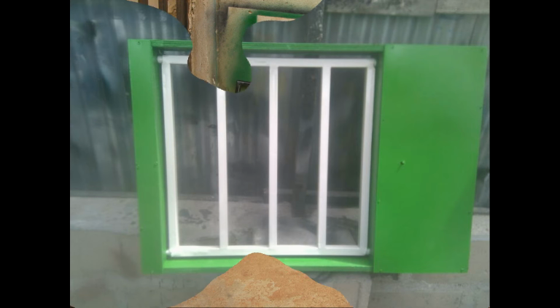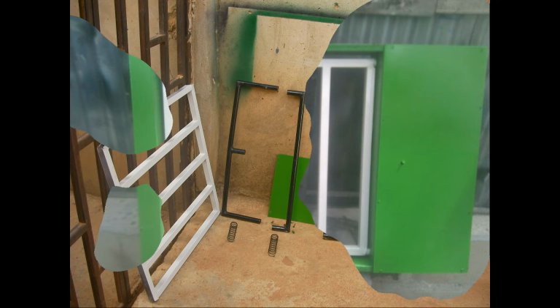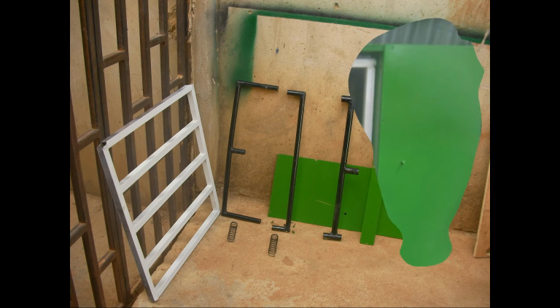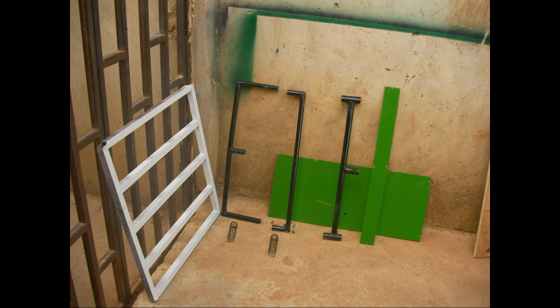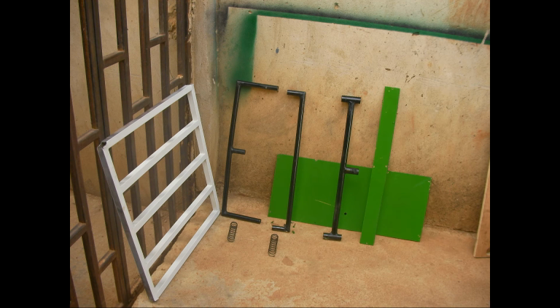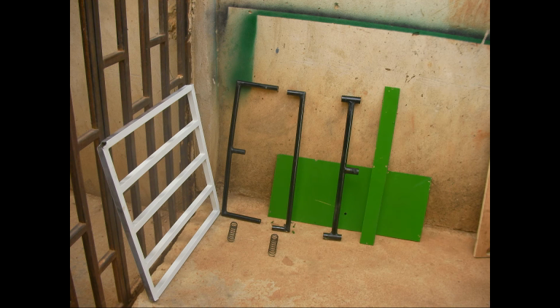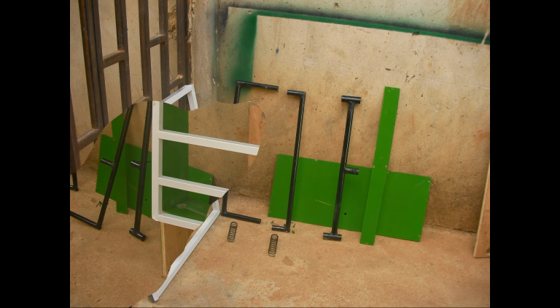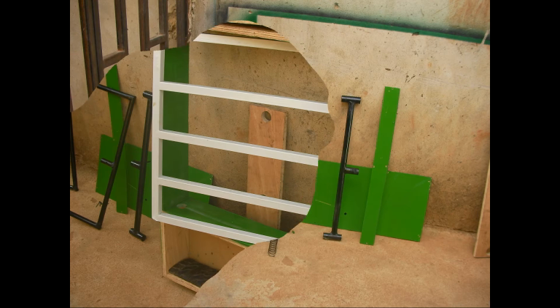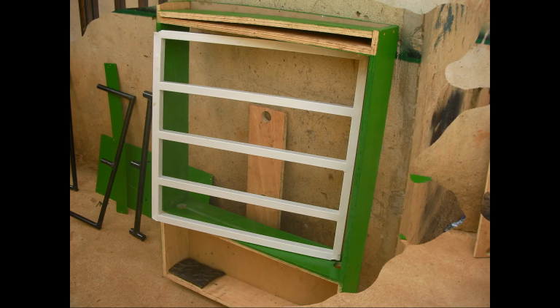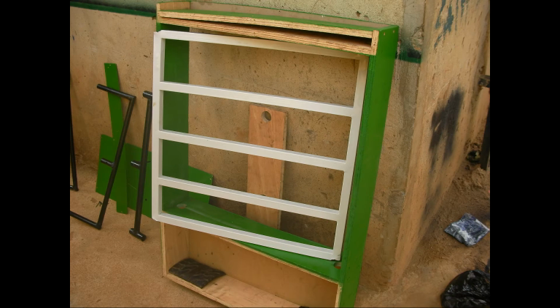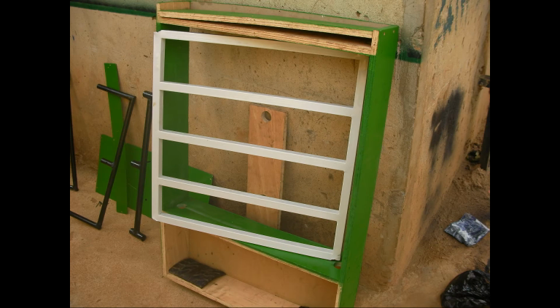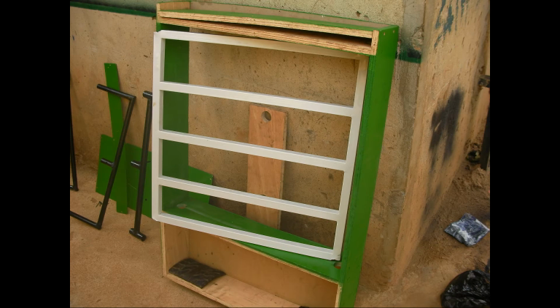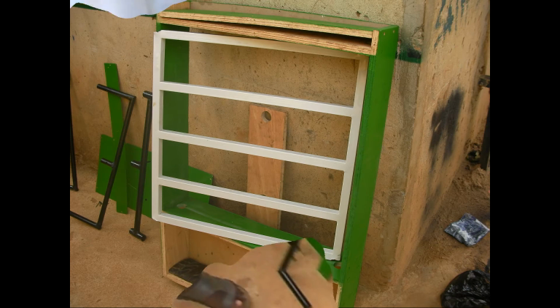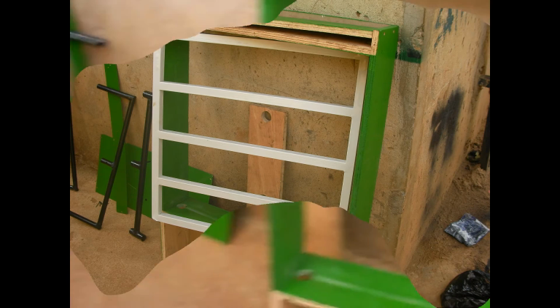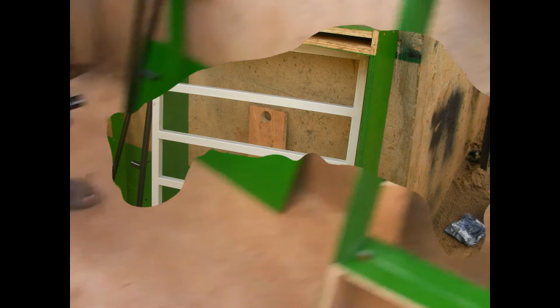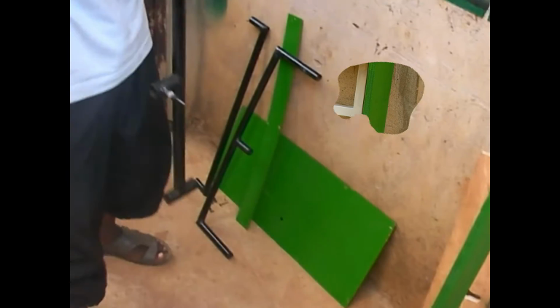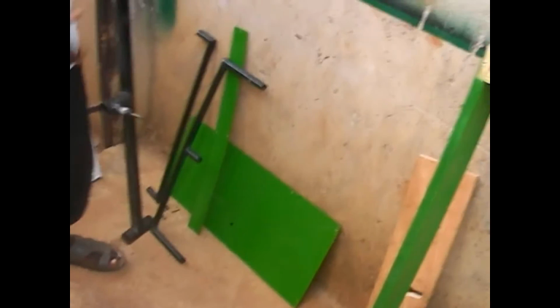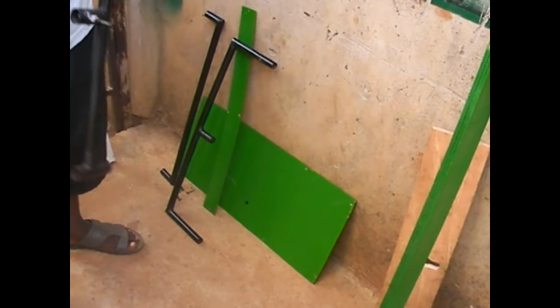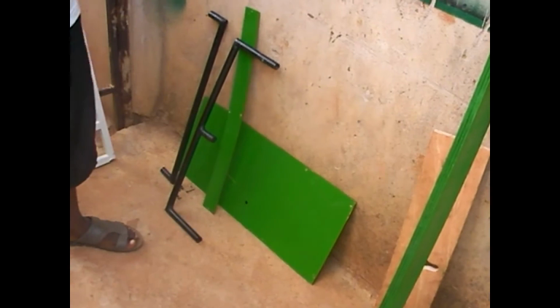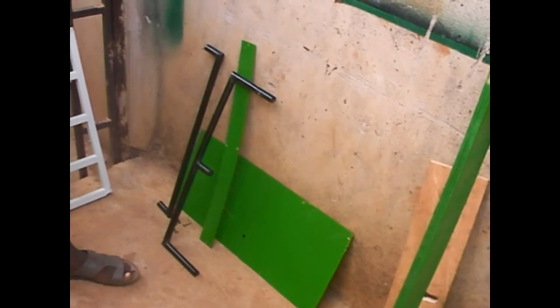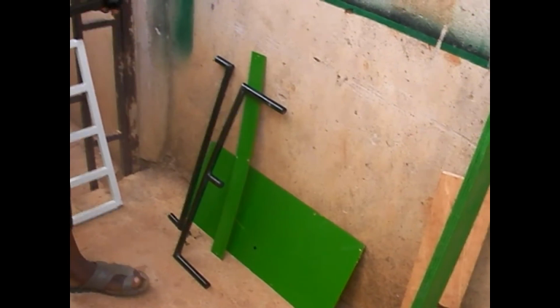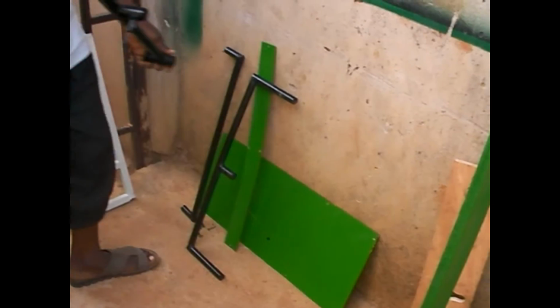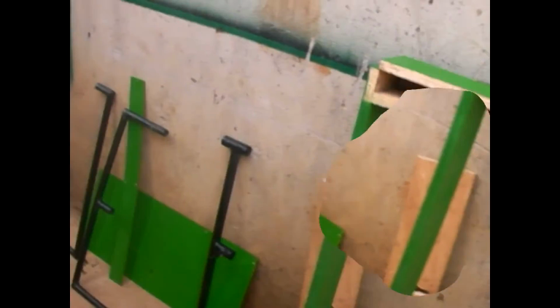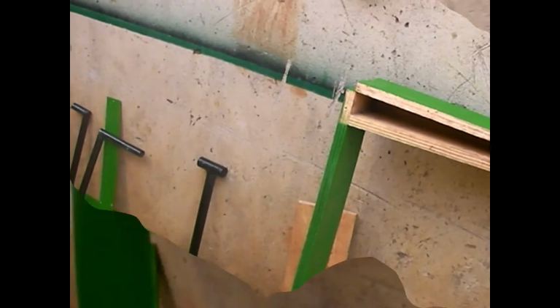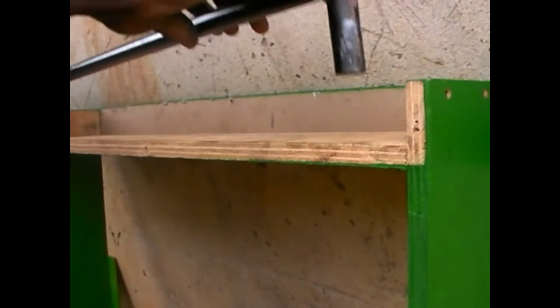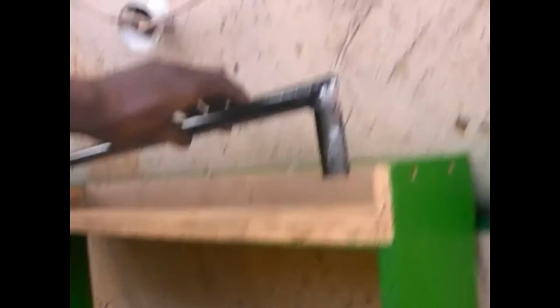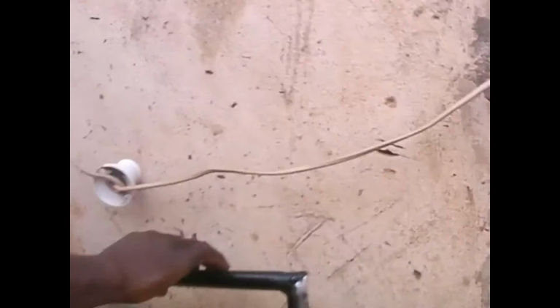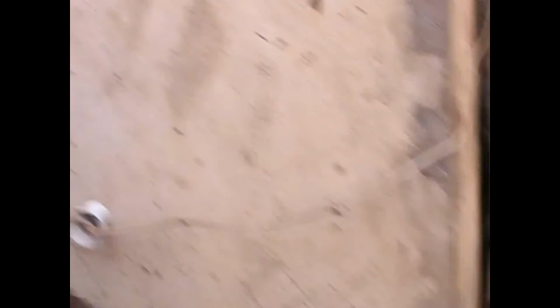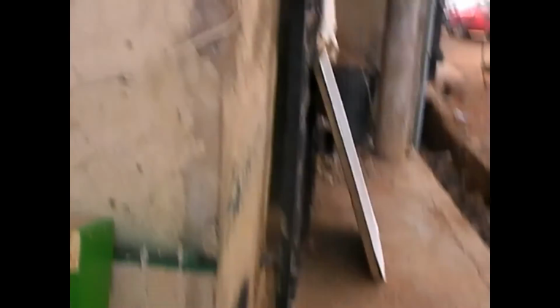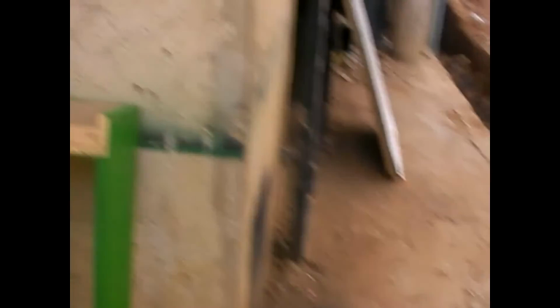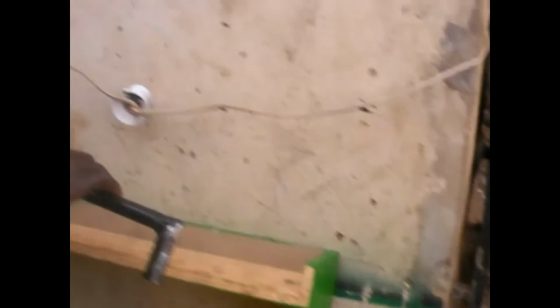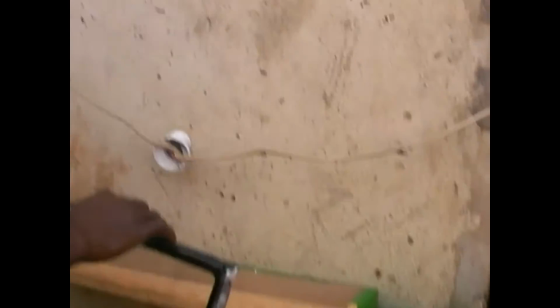To ensure safety without compromising security, we developed the innovative detachable burglar bar system. The system is a highly effective and safe solution that provides building occupants a quick emergency exit when trapped due to situations such as fire outbreak or robbery attack.